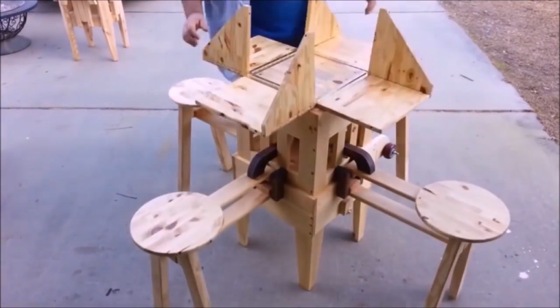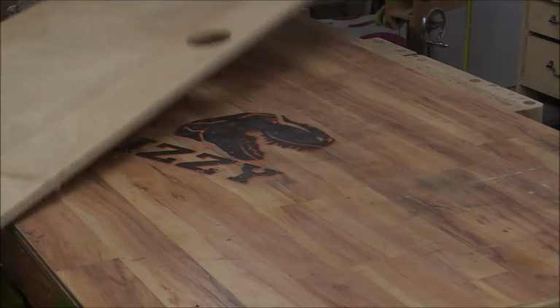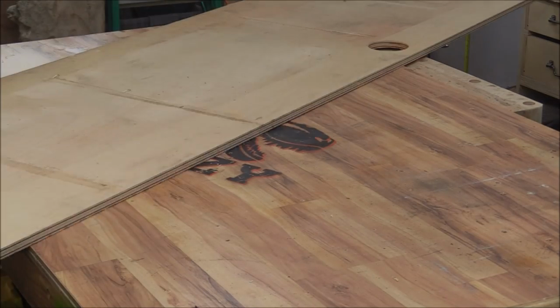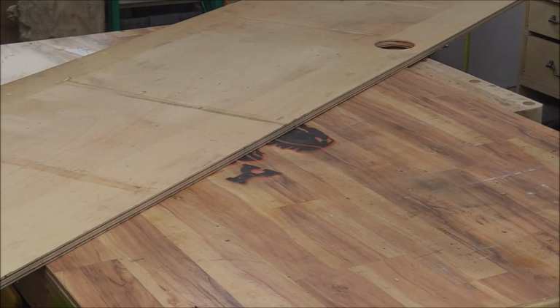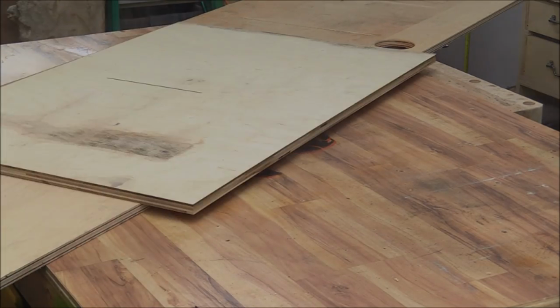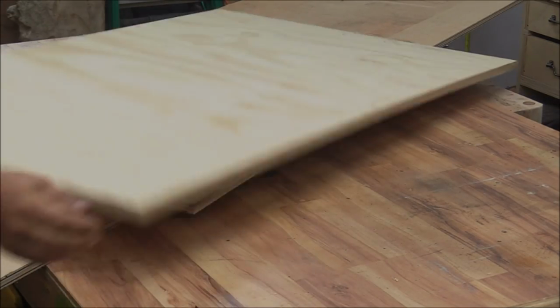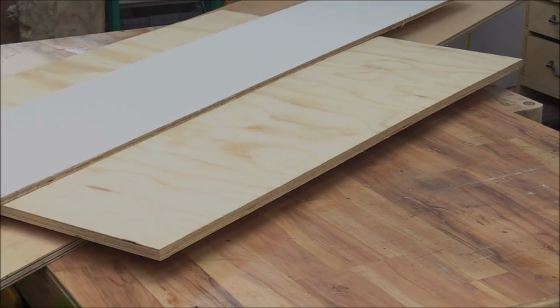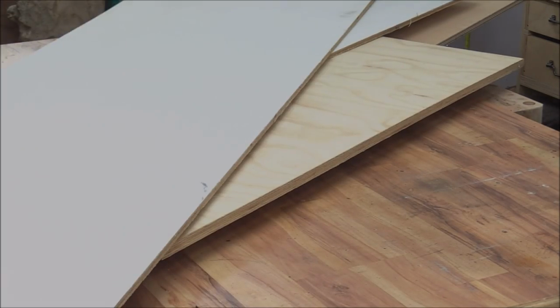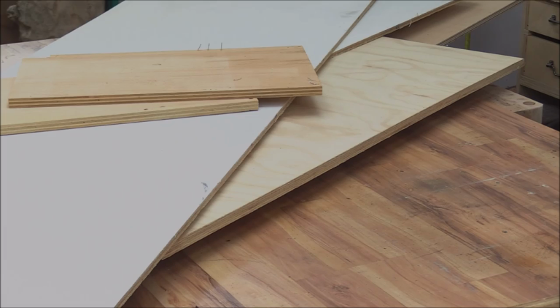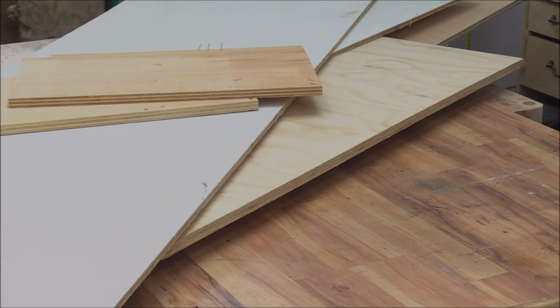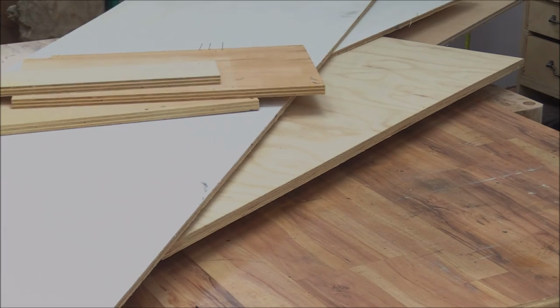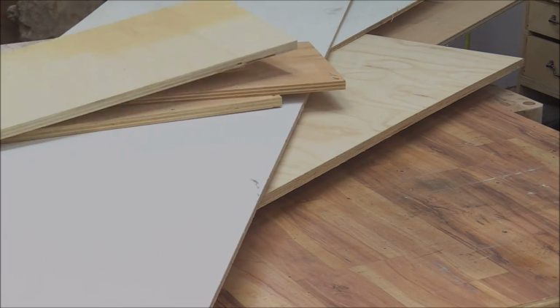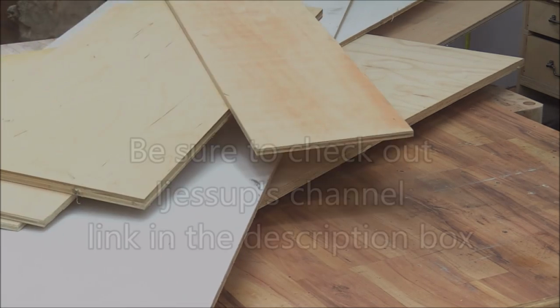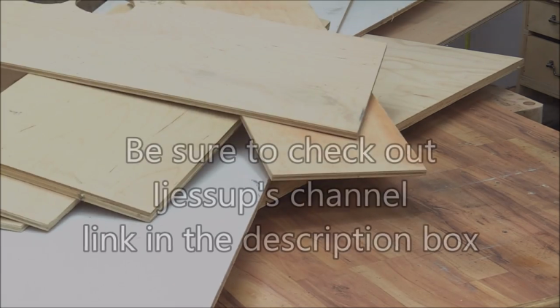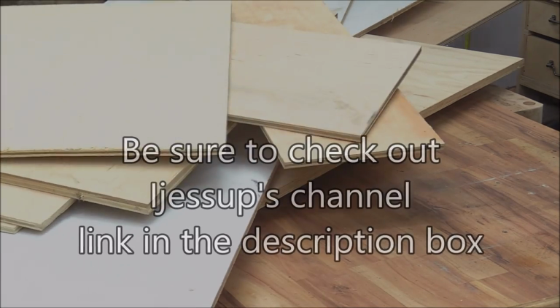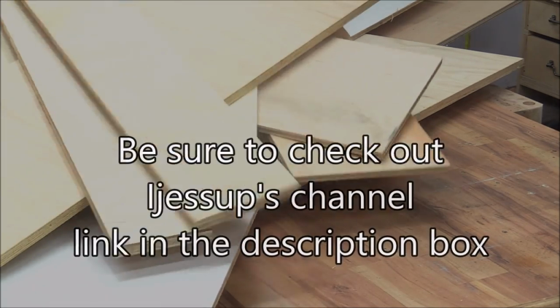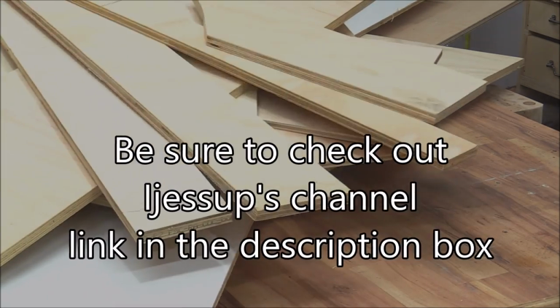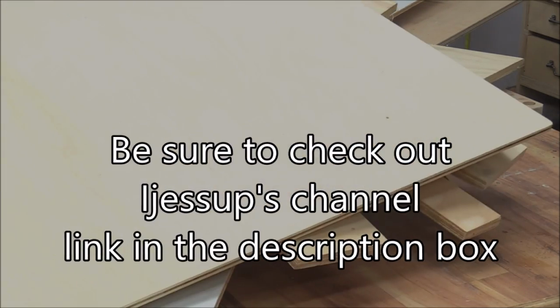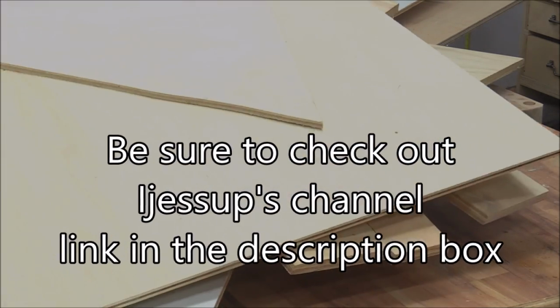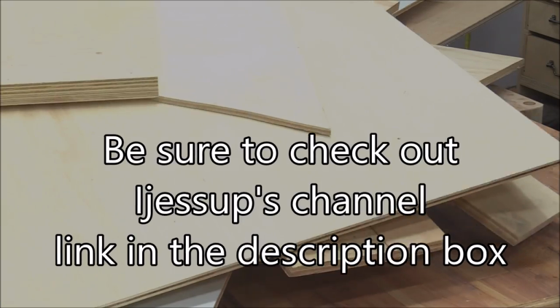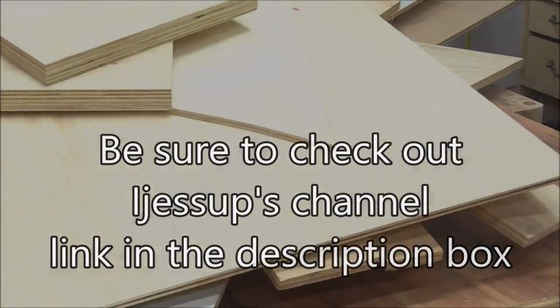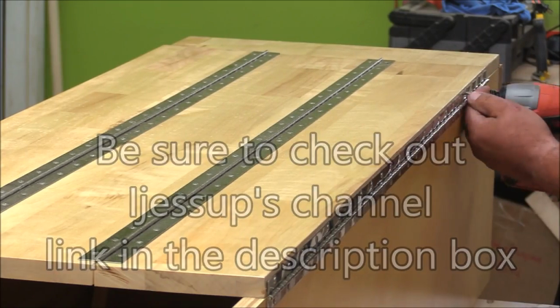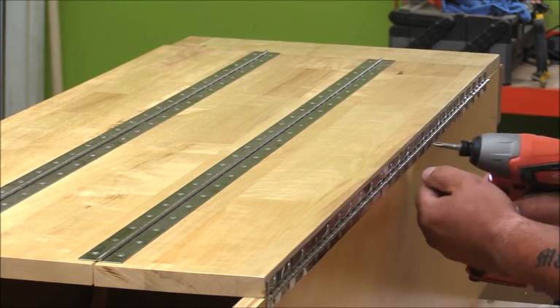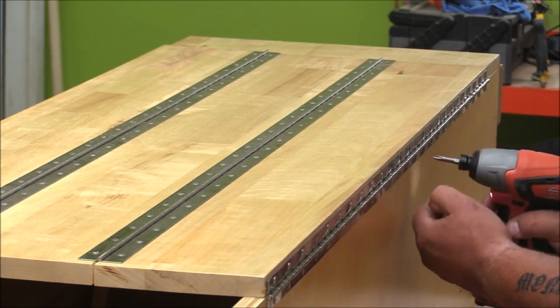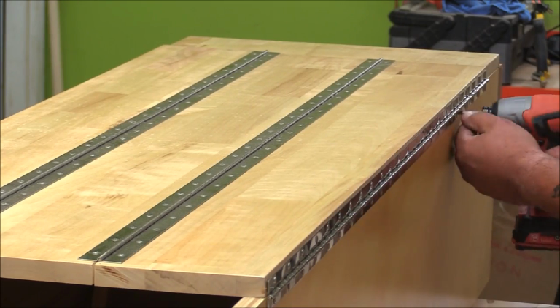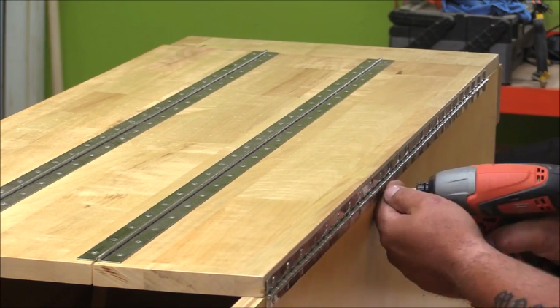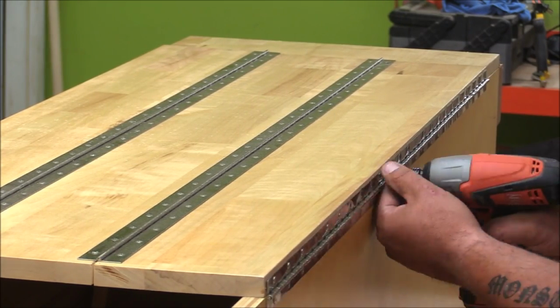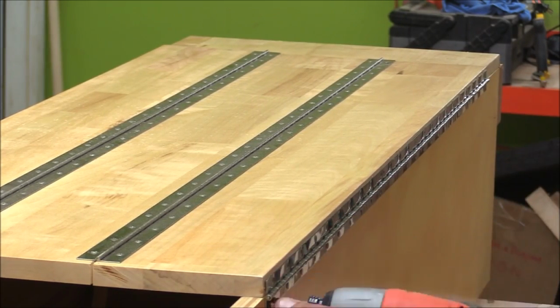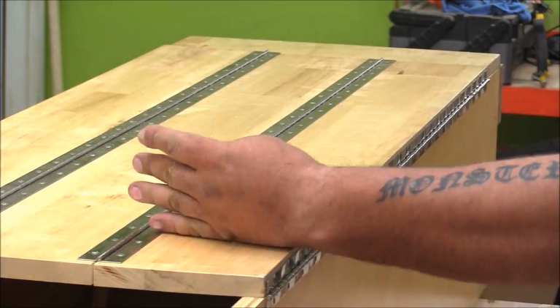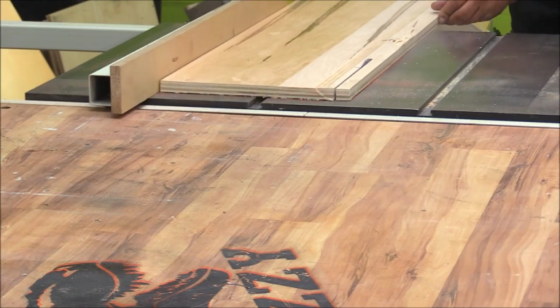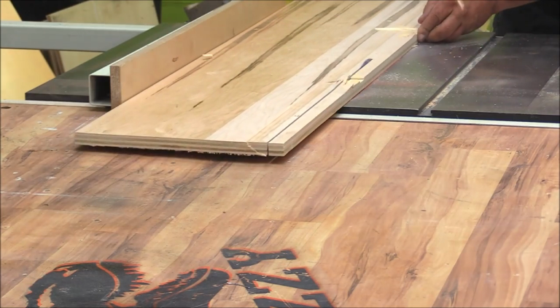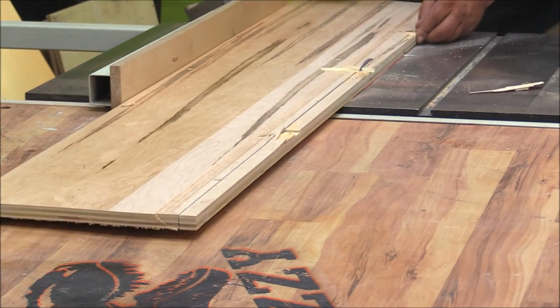I need to get rid of some plywood. I had a bunch laying around and we're getting ready to move, and I saw iJessup's video last week of a rollie table and that inspired this build. I wanted a small form table that could be folded up into a really small footprint and tucked away.